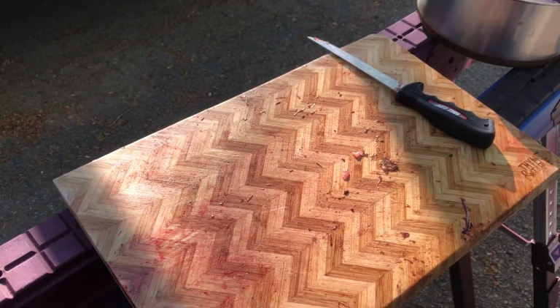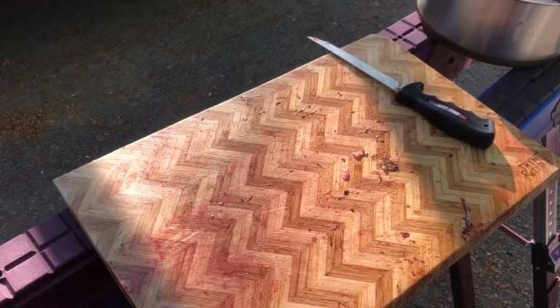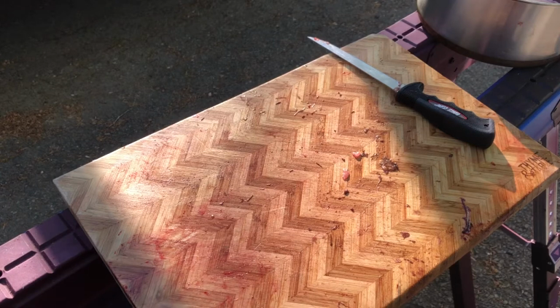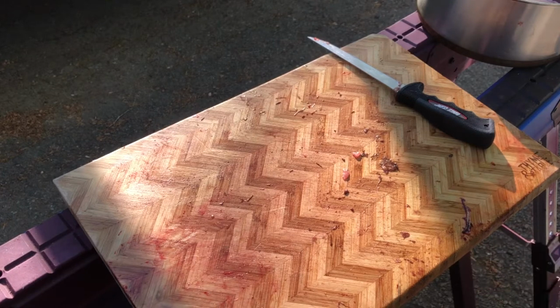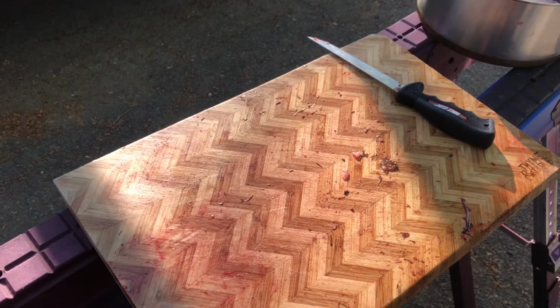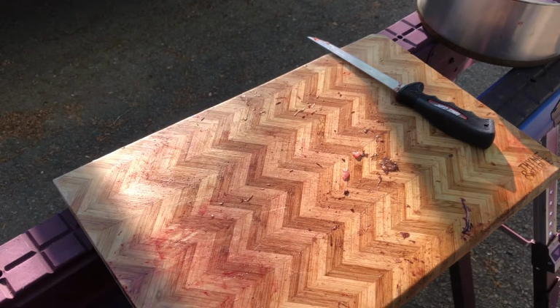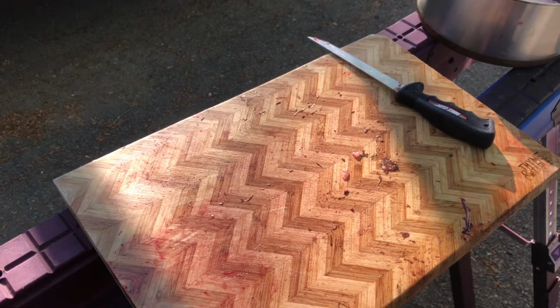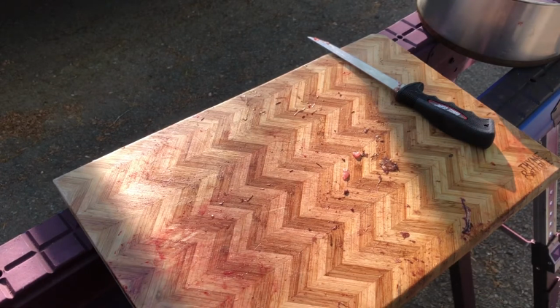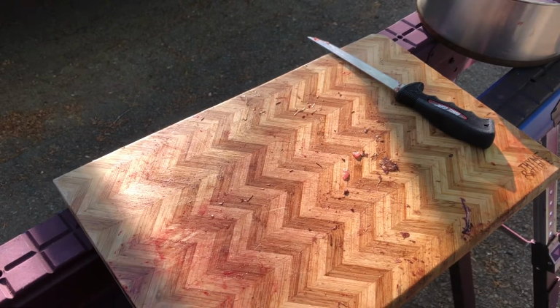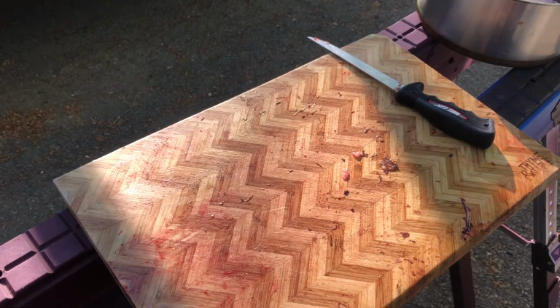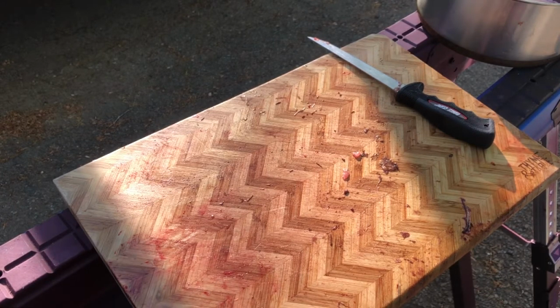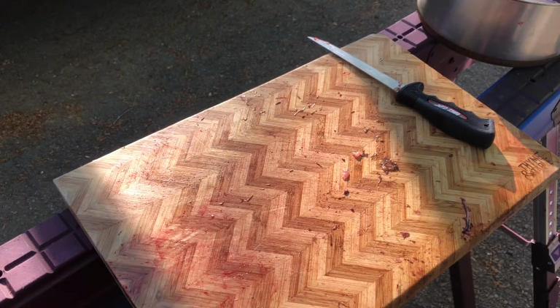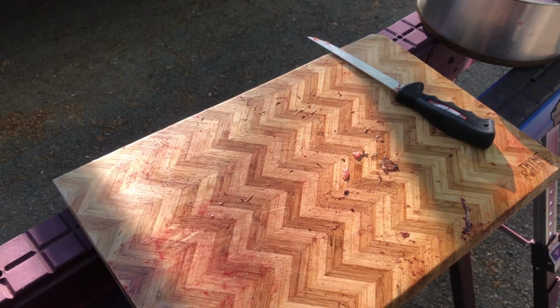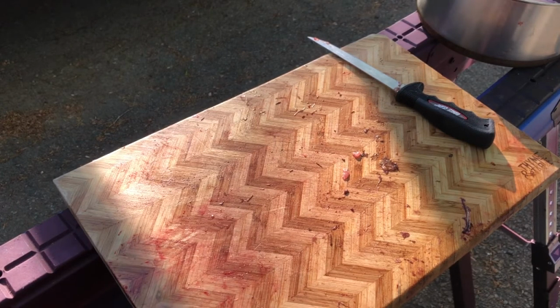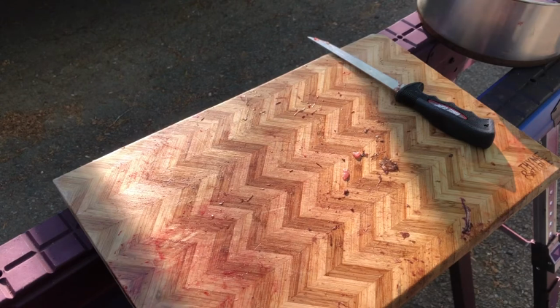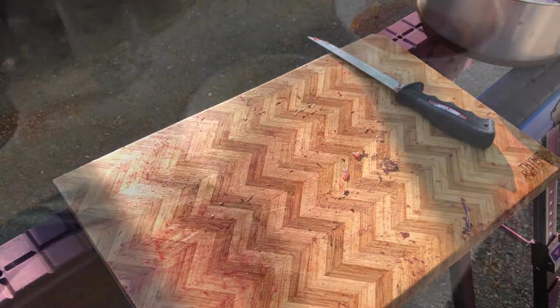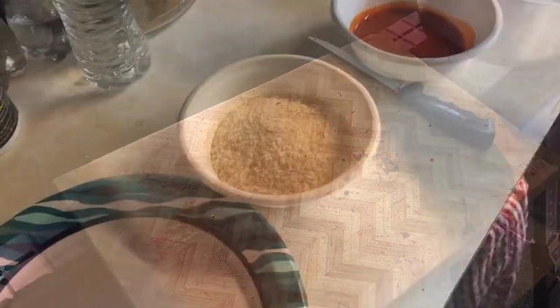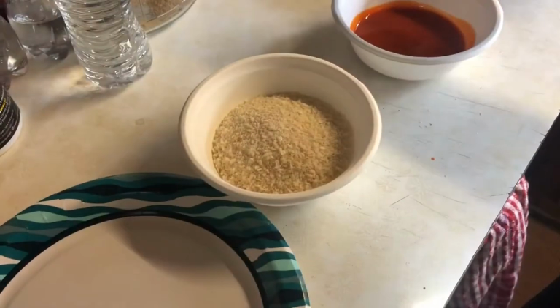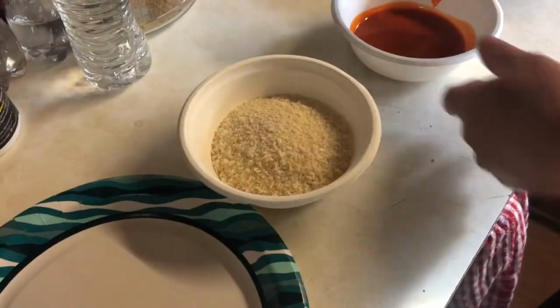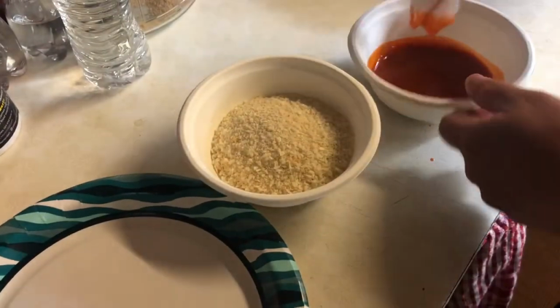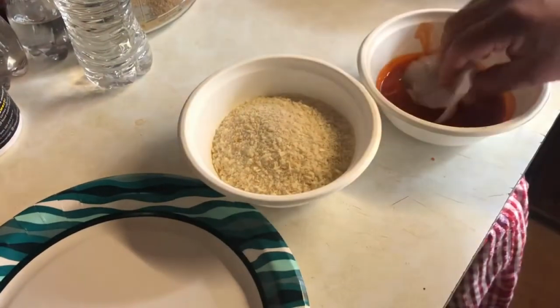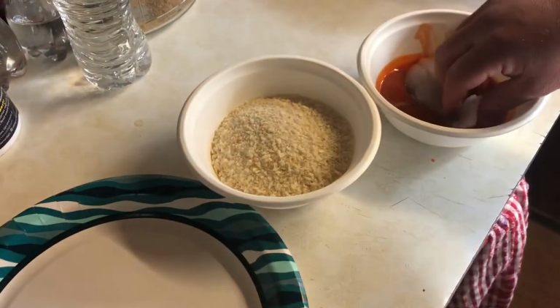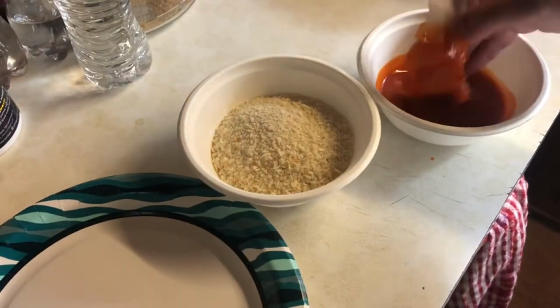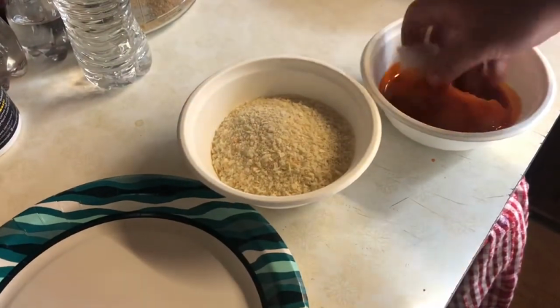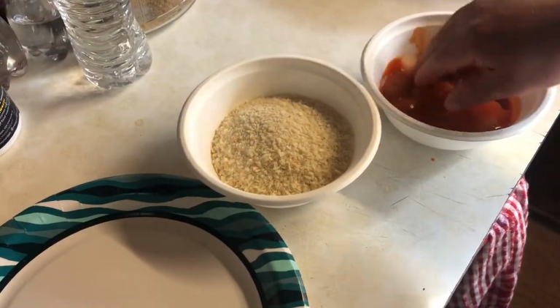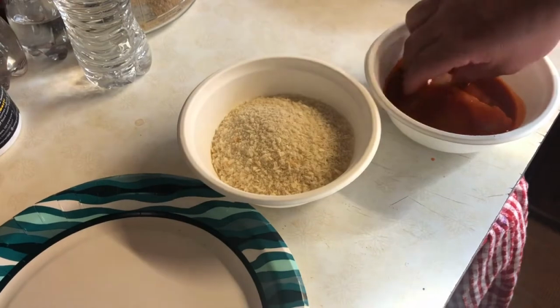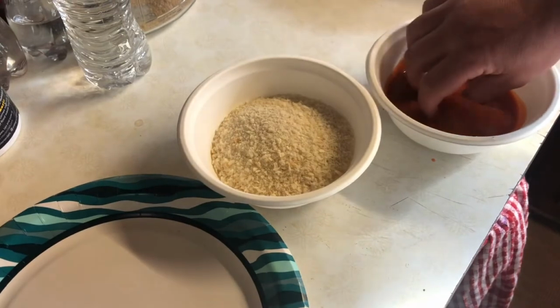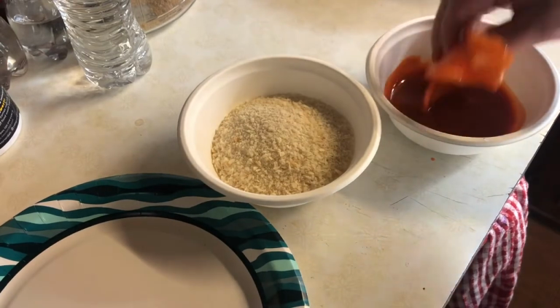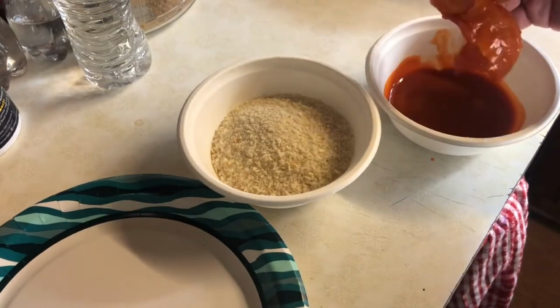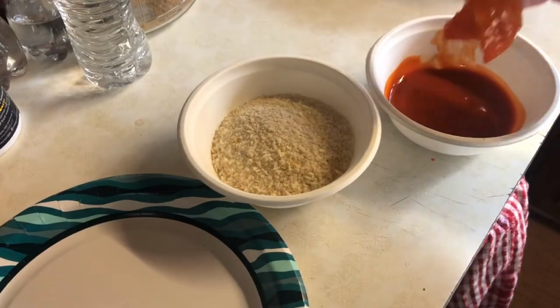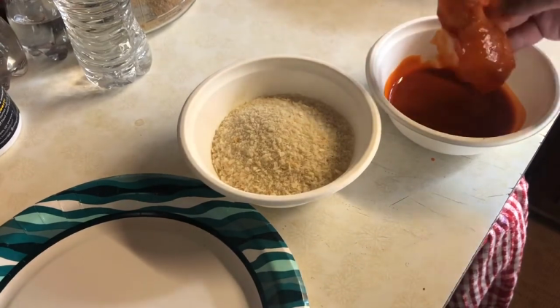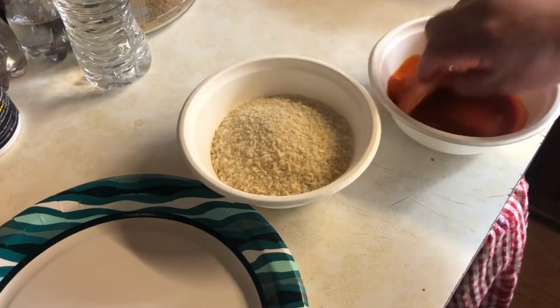So that was the cleaning portion of this video. Guys, stay tuned — we're going to actually show you how to cook this too. For the breading mixture, it is a Korean-style breading called panko.